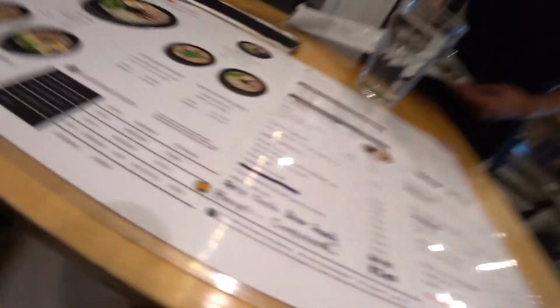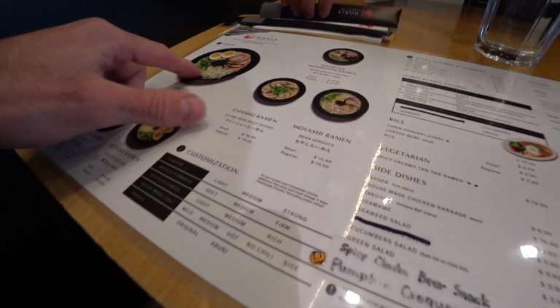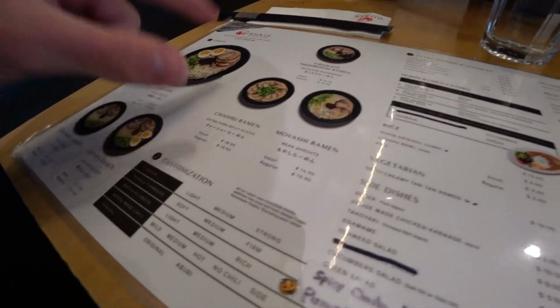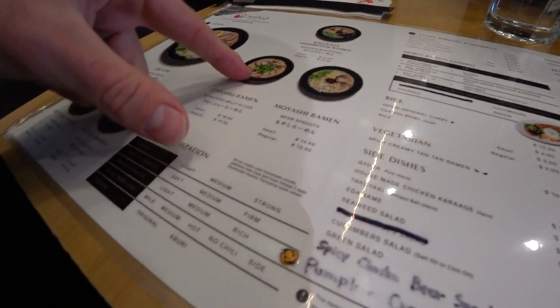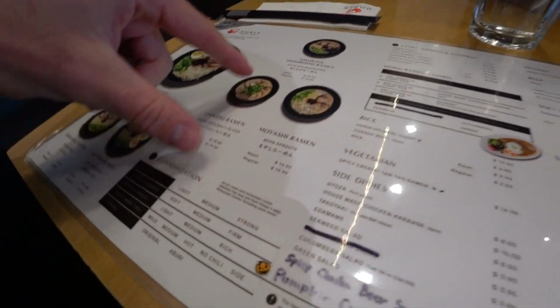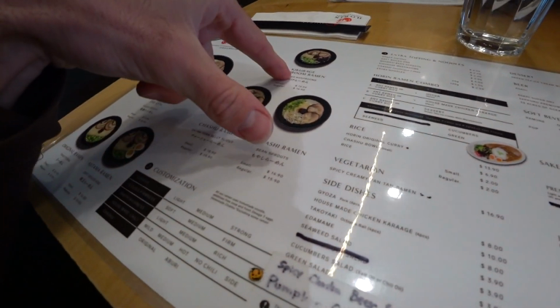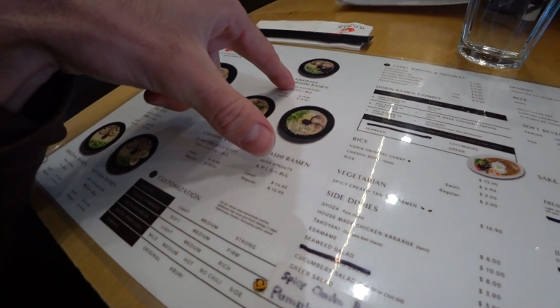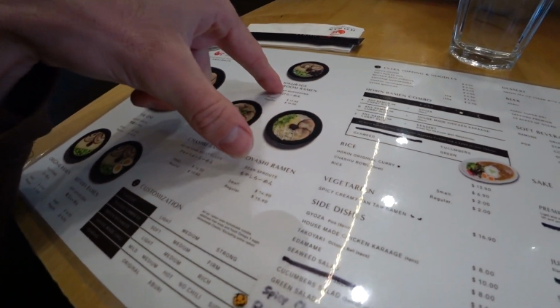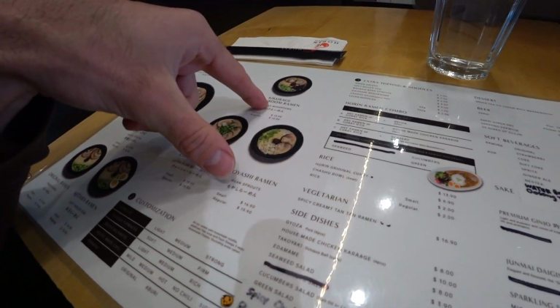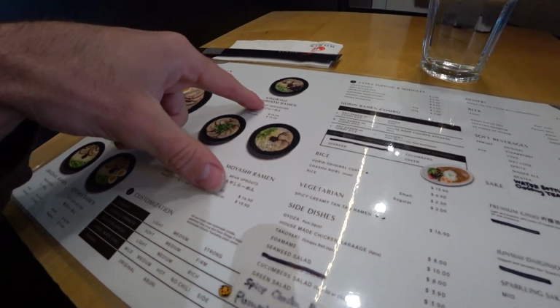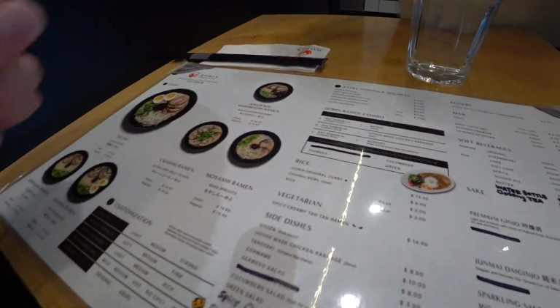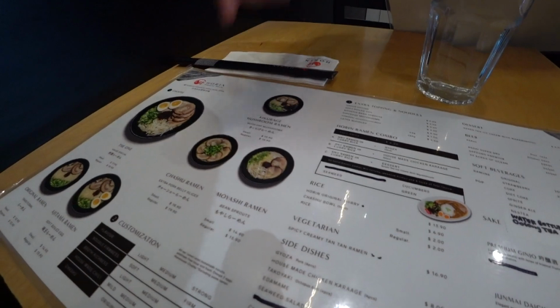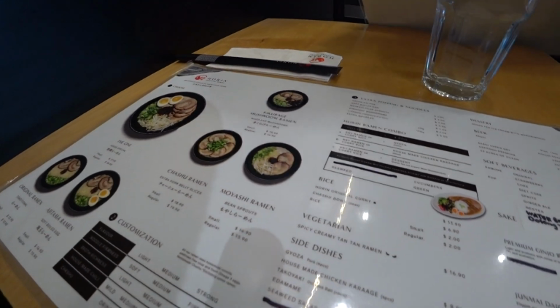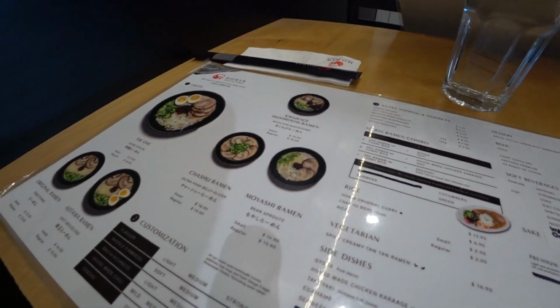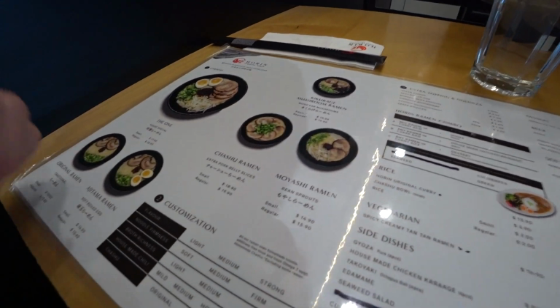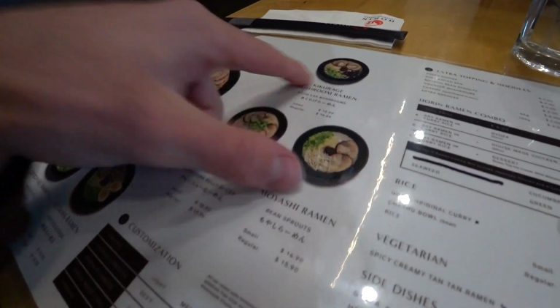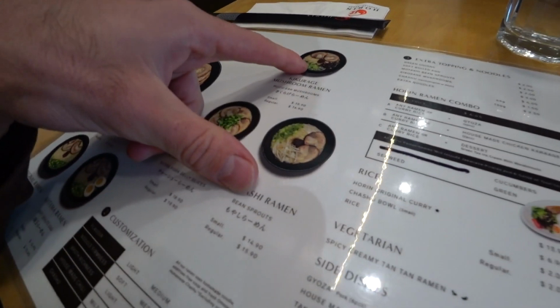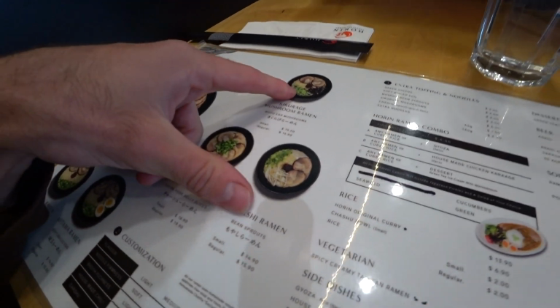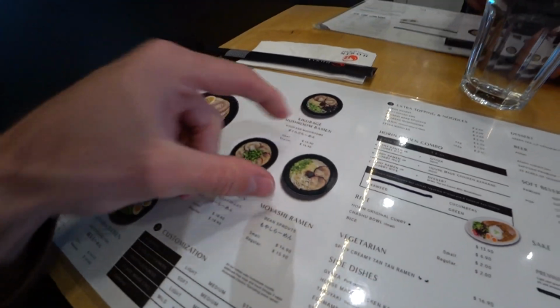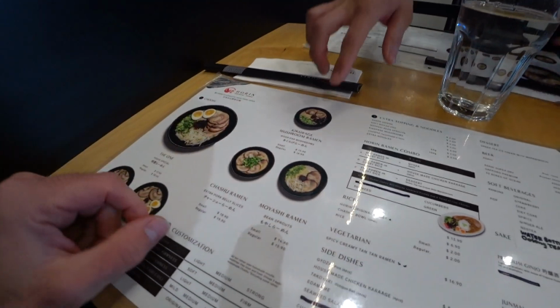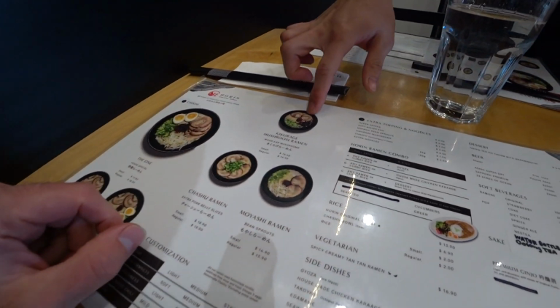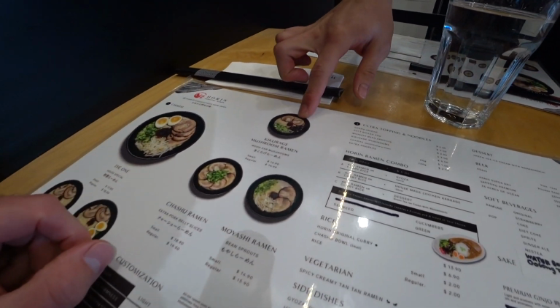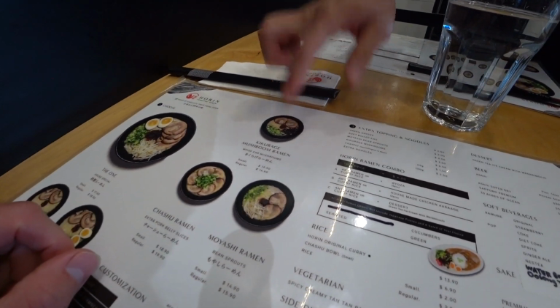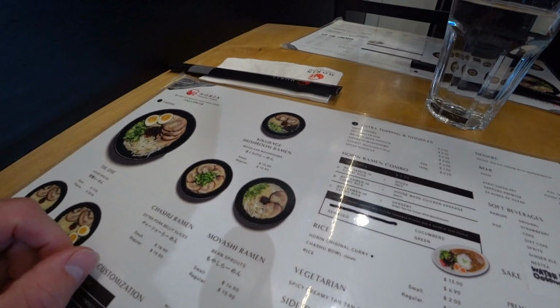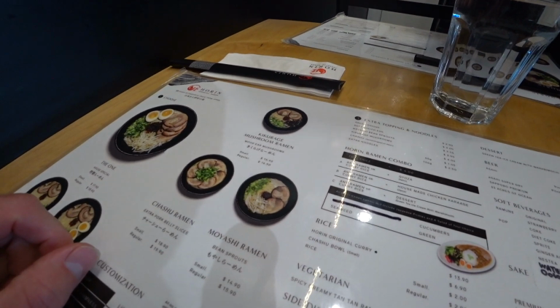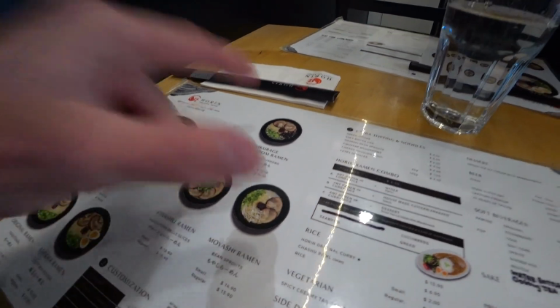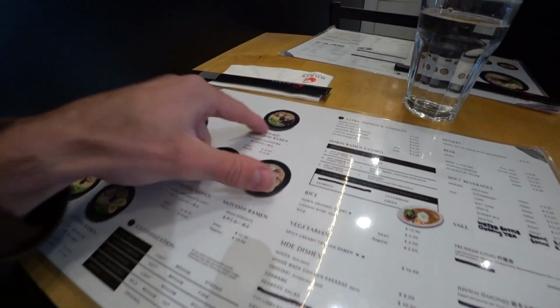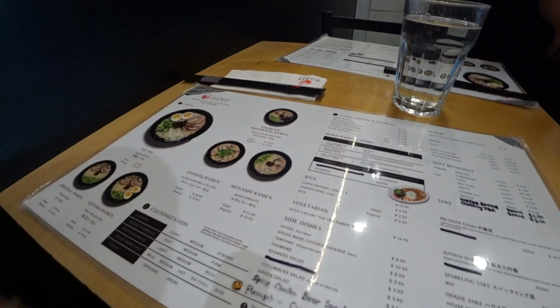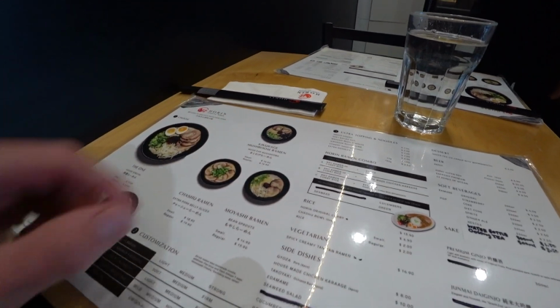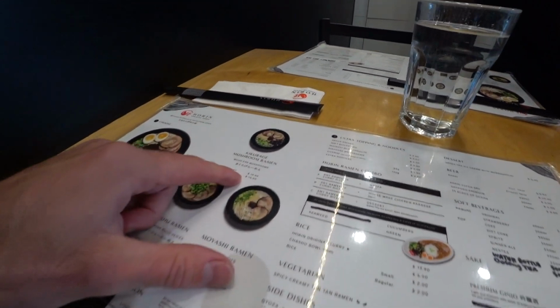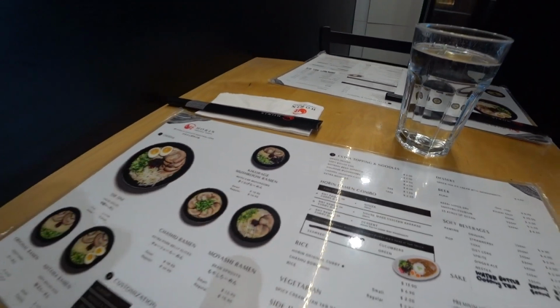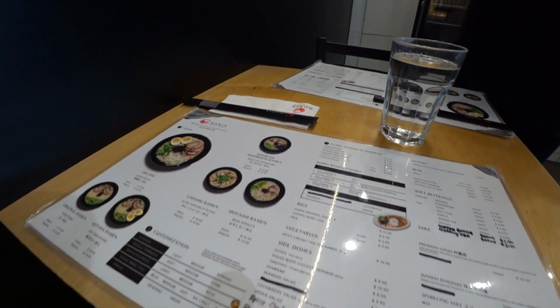What do you recommend — the chasu or the kikurage? I would say chasu ramen is what I prefer. This one has meat too though? Yeah, two slices of meat and then kikurage mushroom. I'll try this one. Regular, please. Regular size.